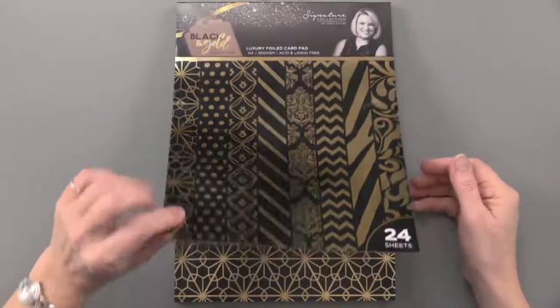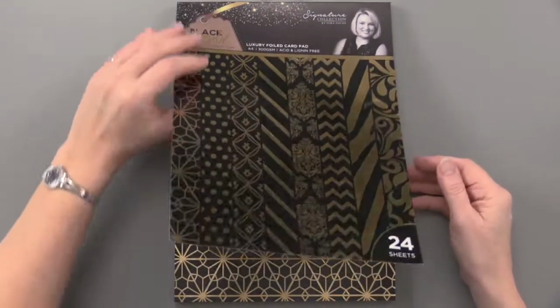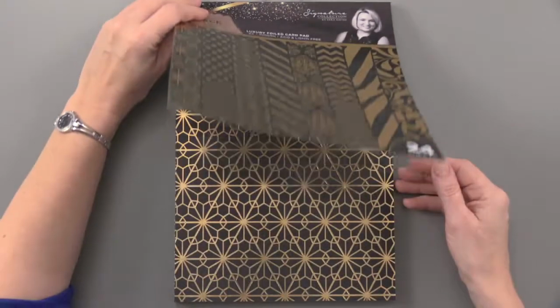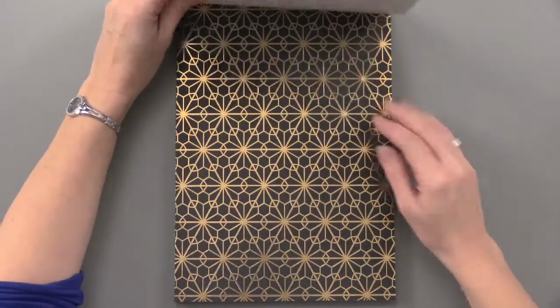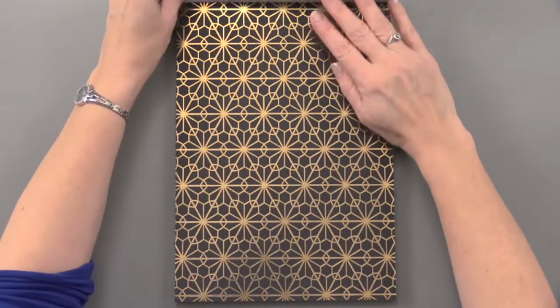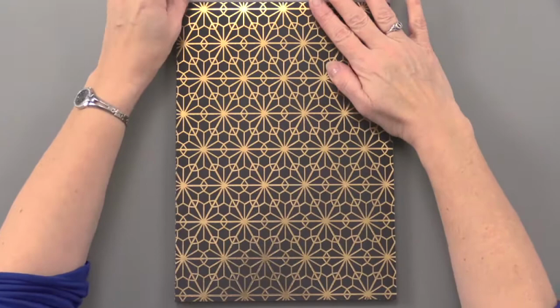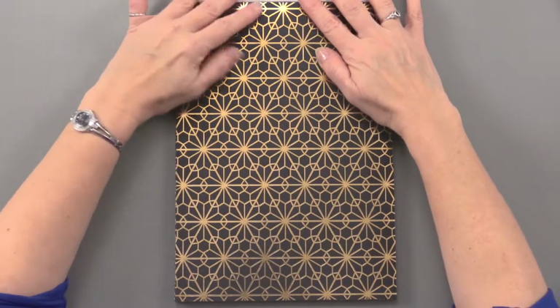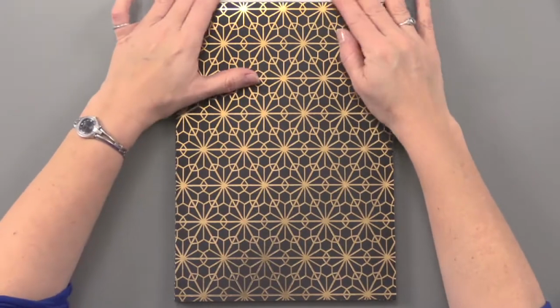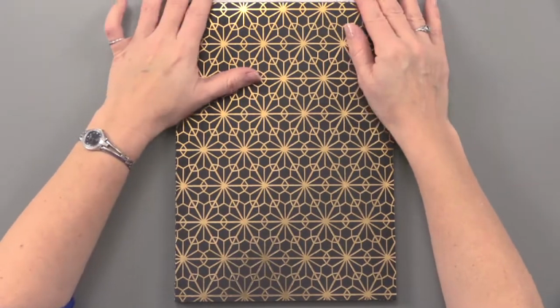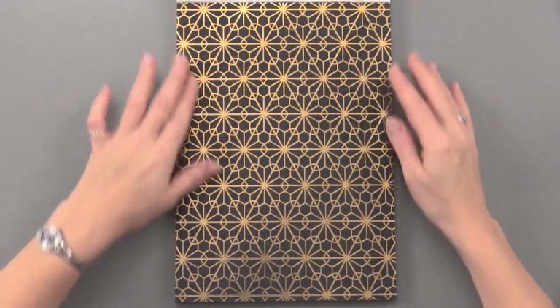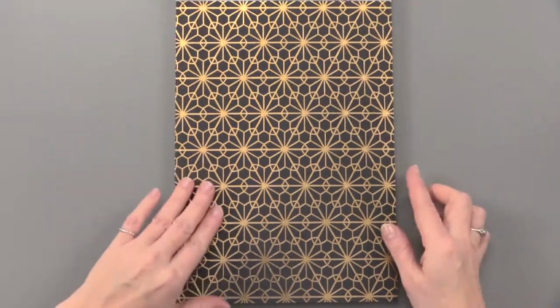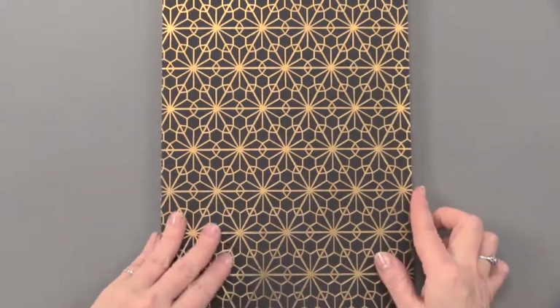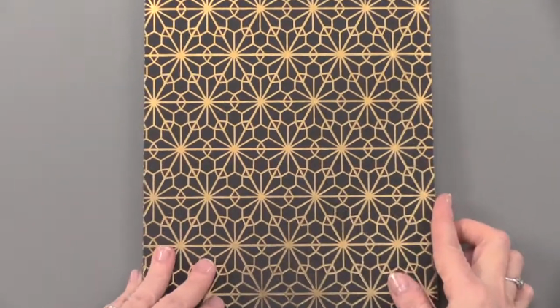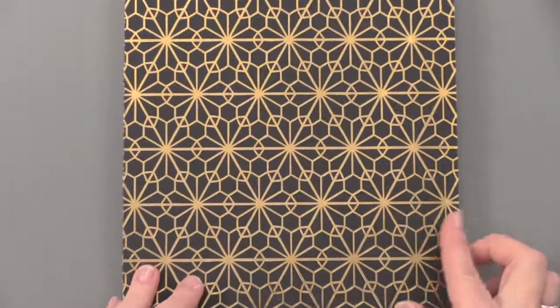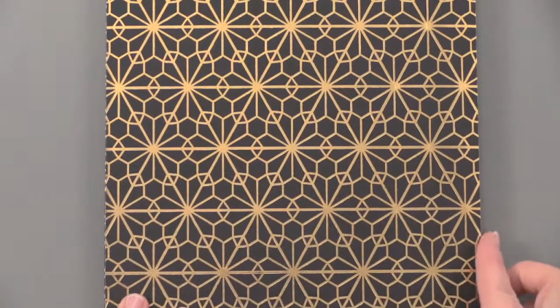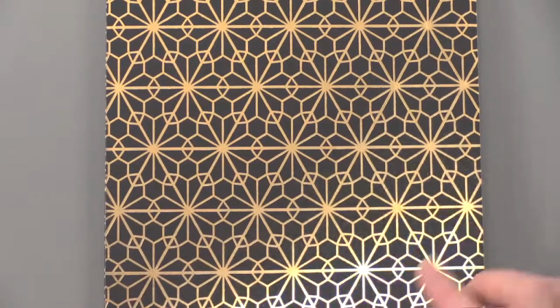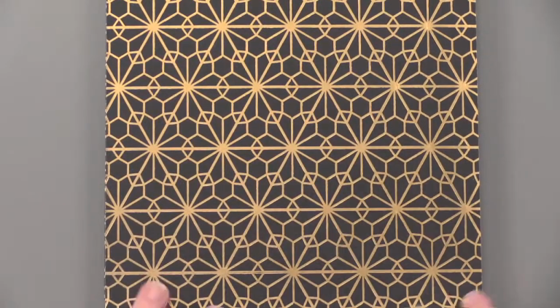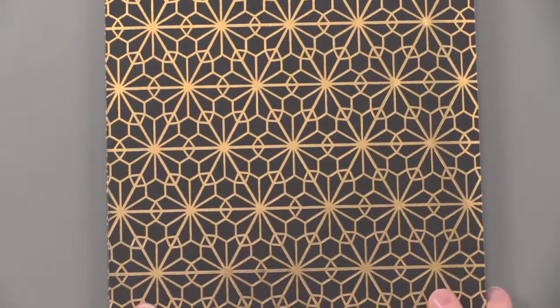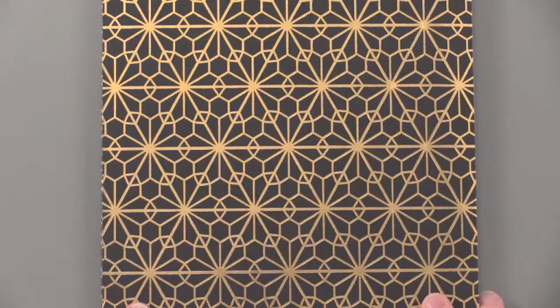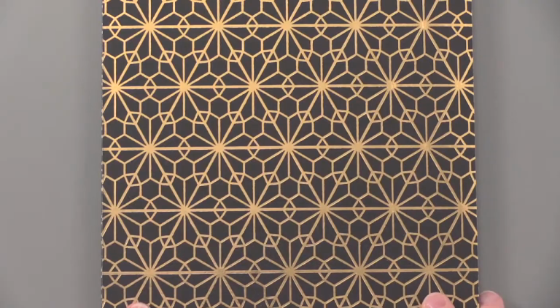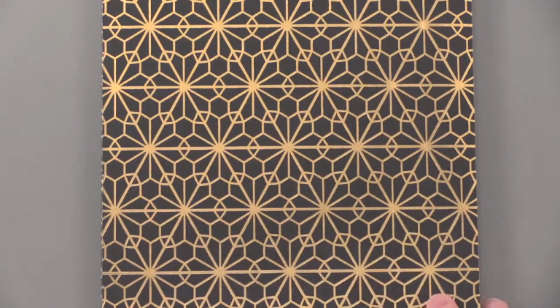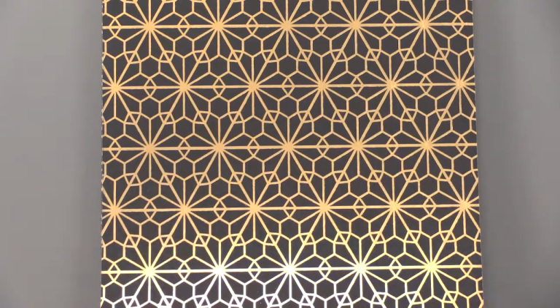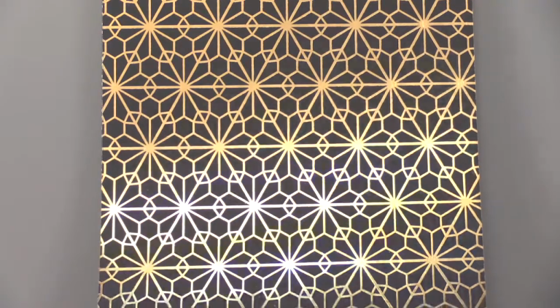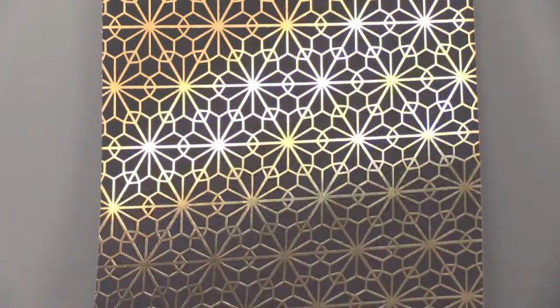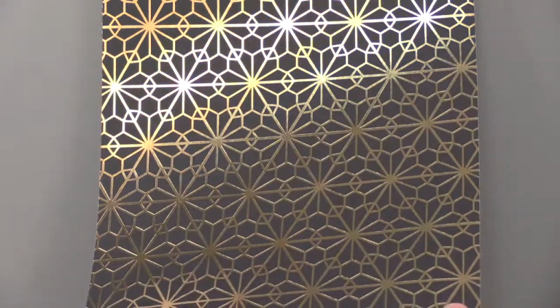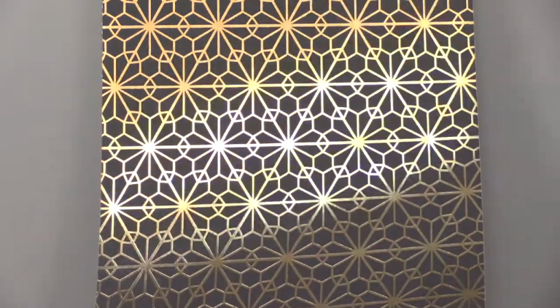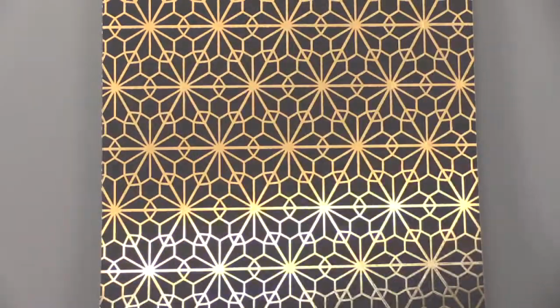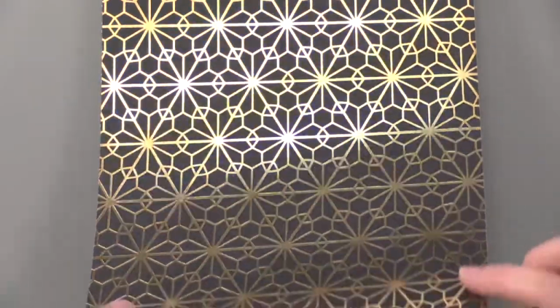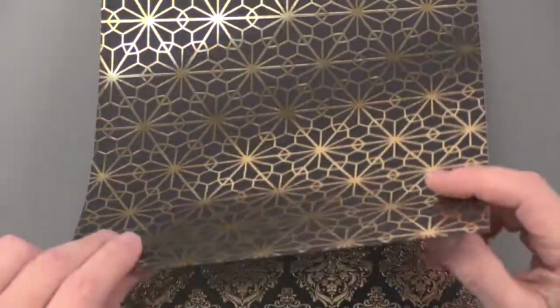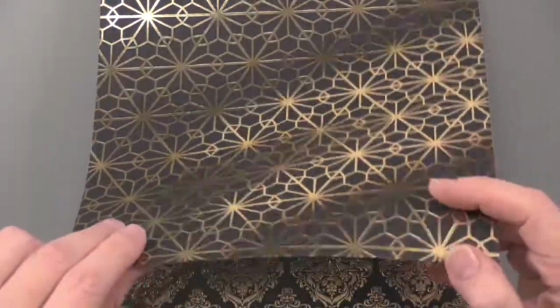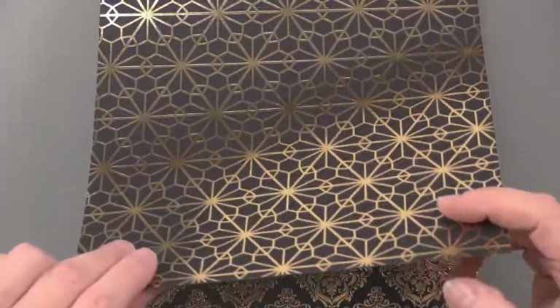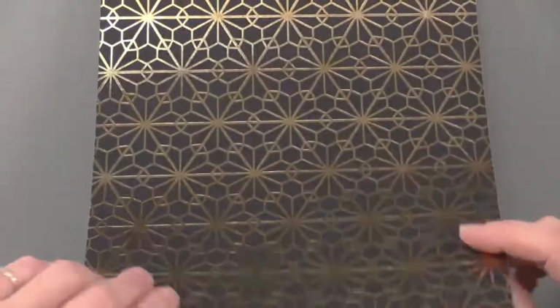24 sheets altogether — you're going to get 3 each of those 8 designs. It looks like beautiful gold on black, and you can see how nice and shiny that is. Really nice and heavyweight.